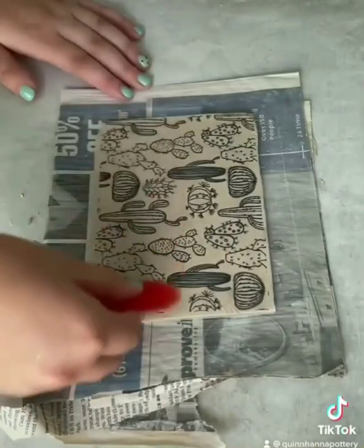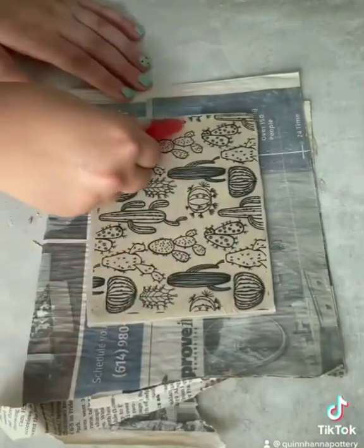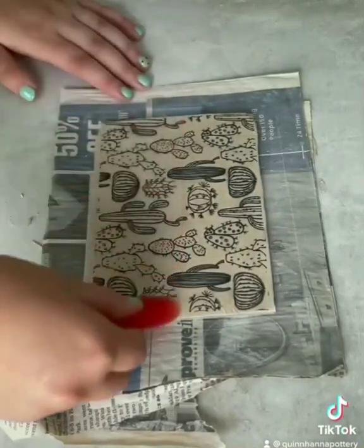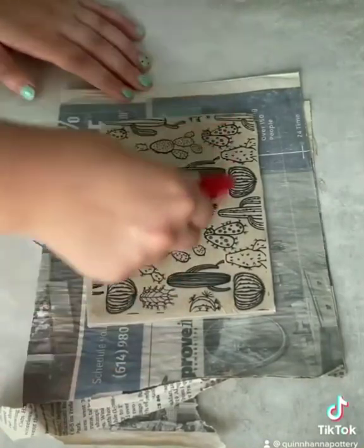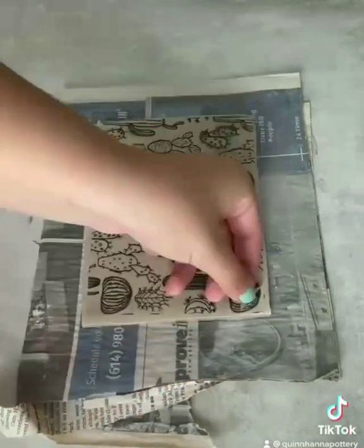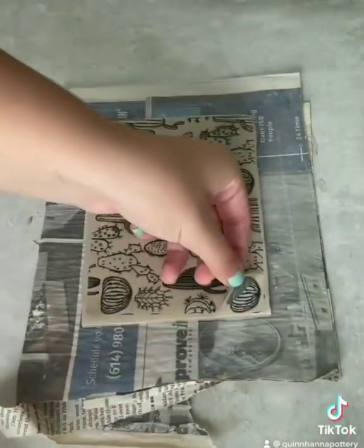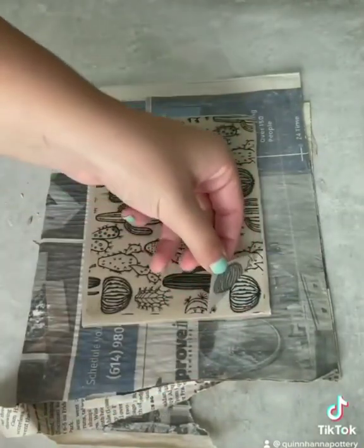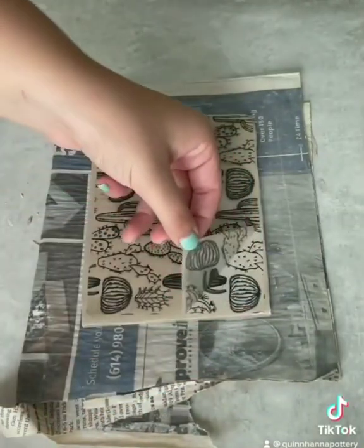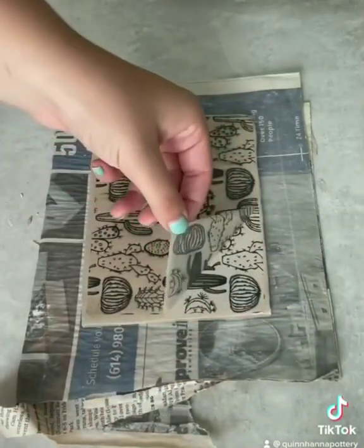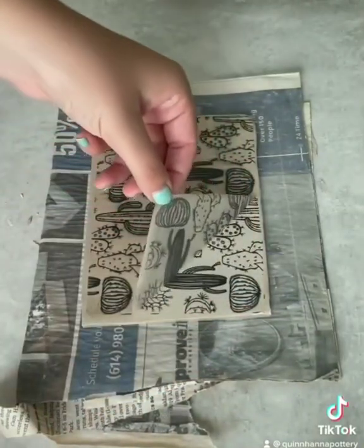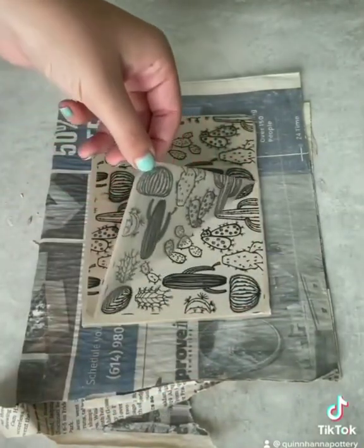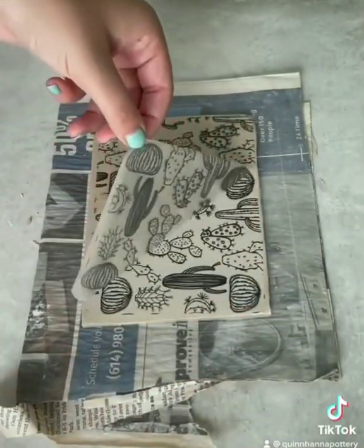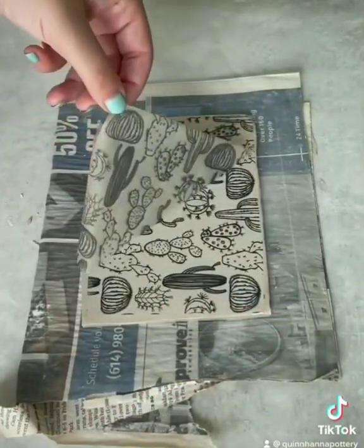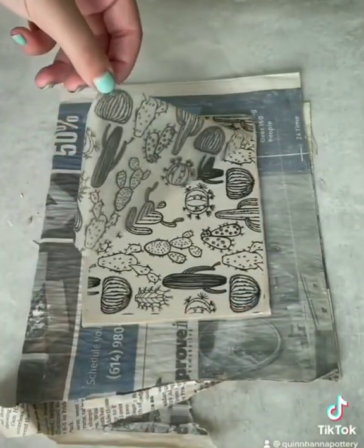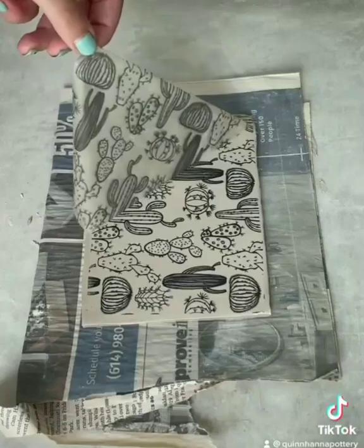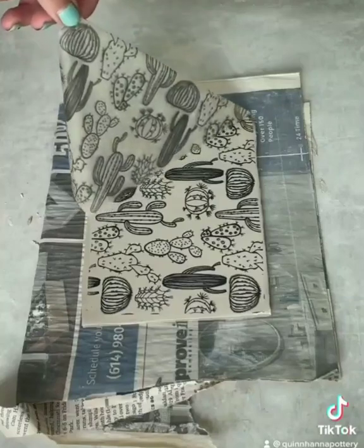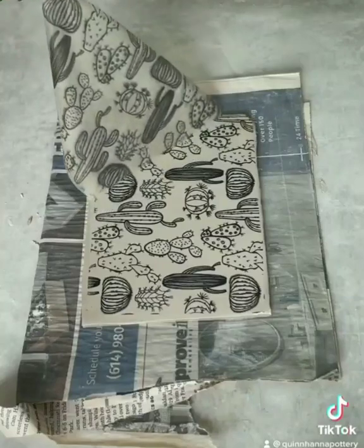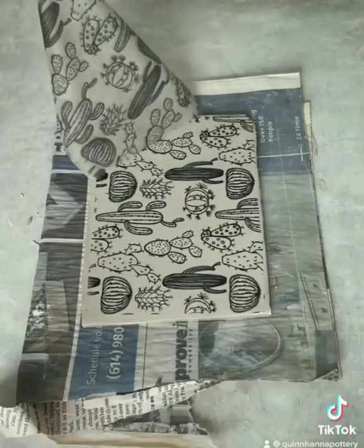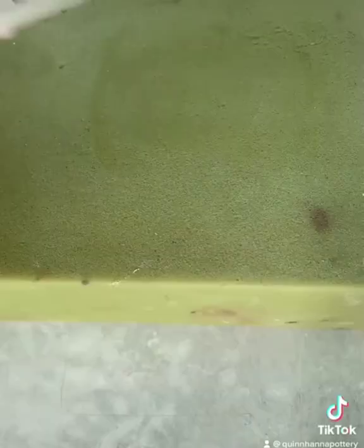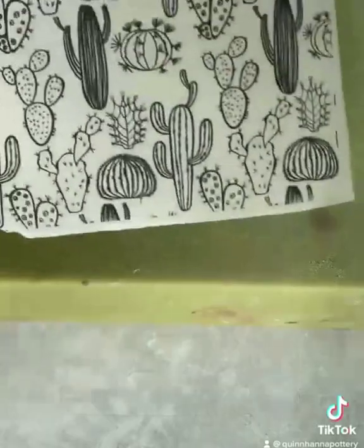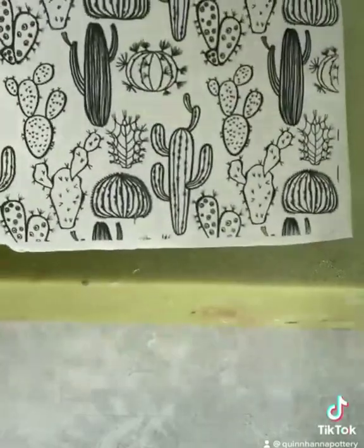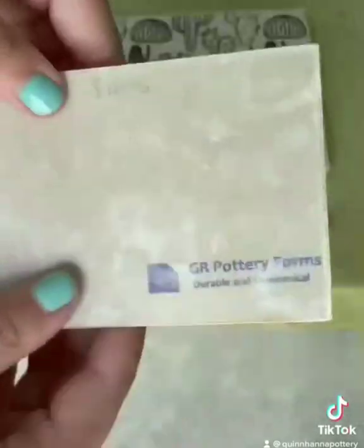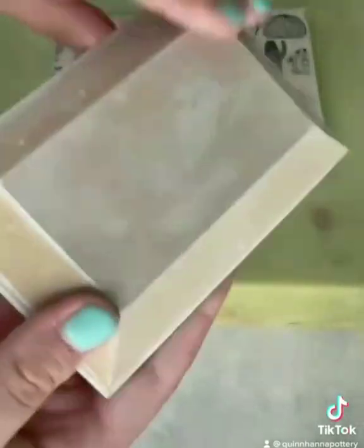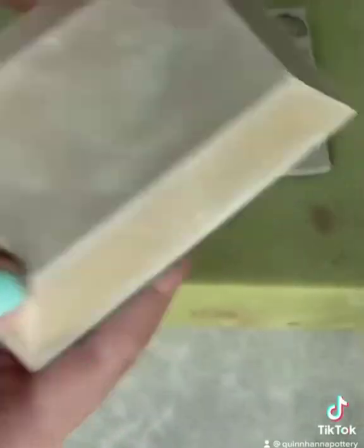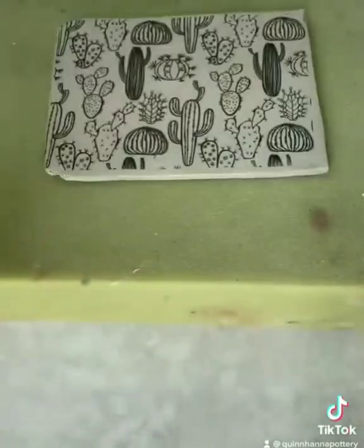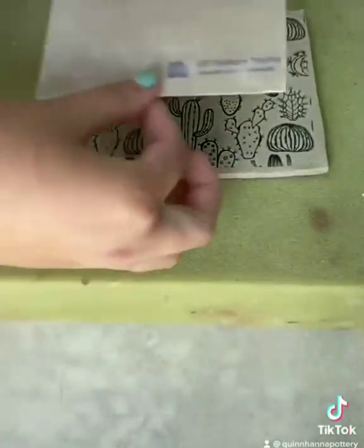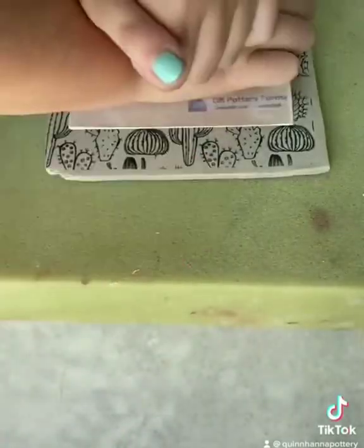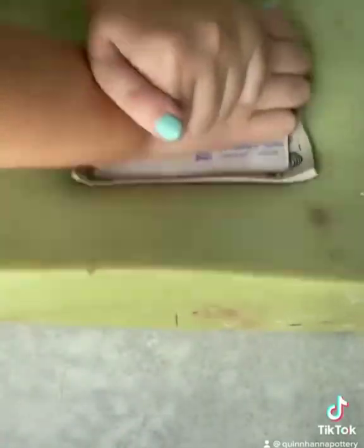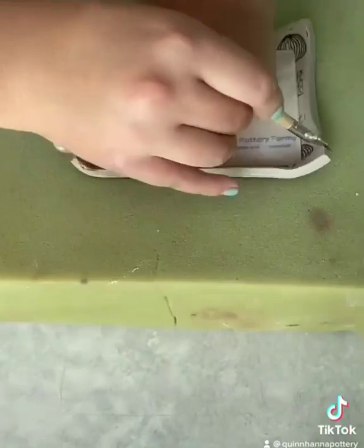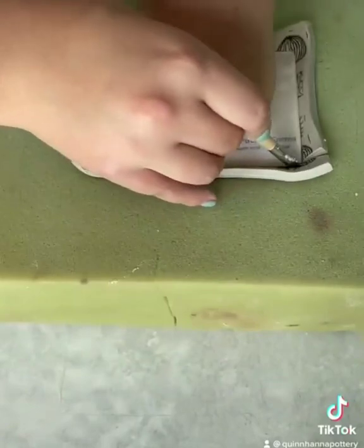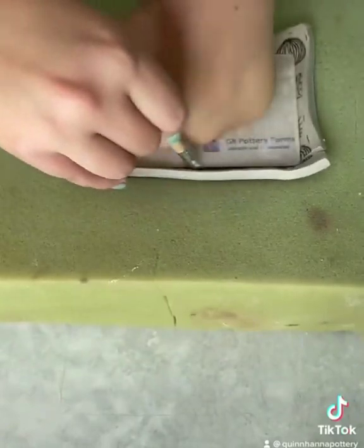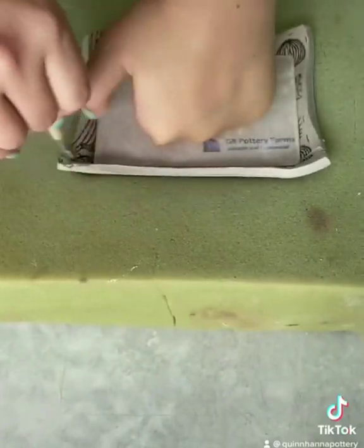Apply it with a wet brush and smooth it down with a rubber rib. Pull it off — it's super satisfying to peel these off and reveal the design. Then I'm going to lay it on a bed of foam and push my form into it, do some clay CPR.